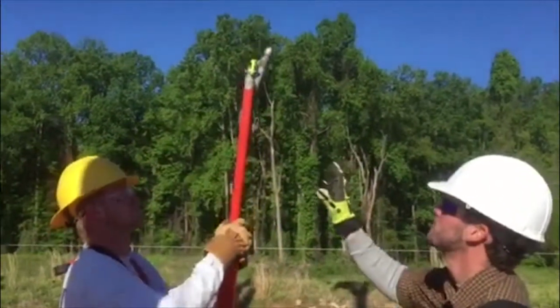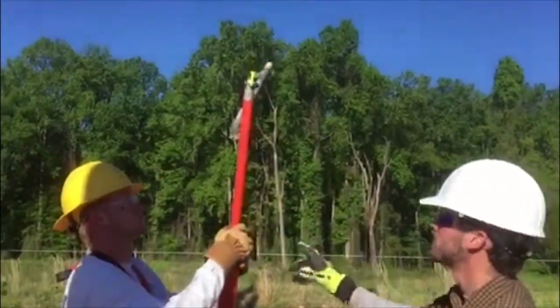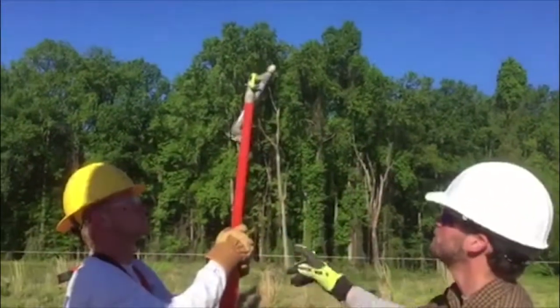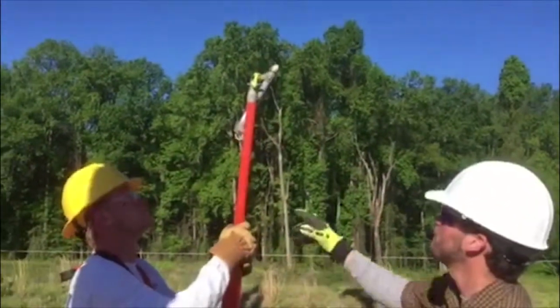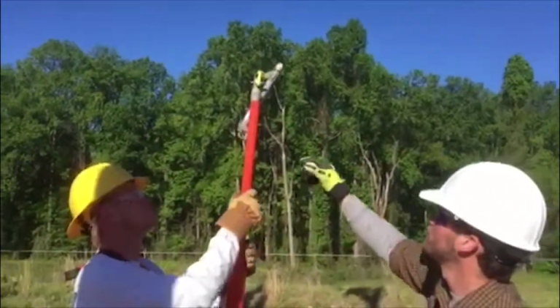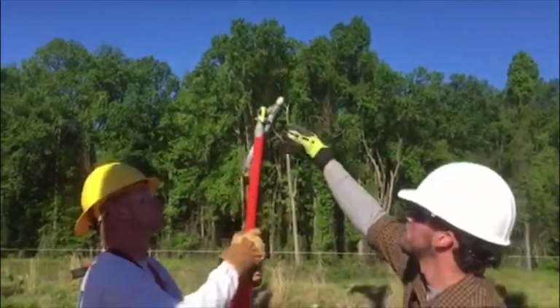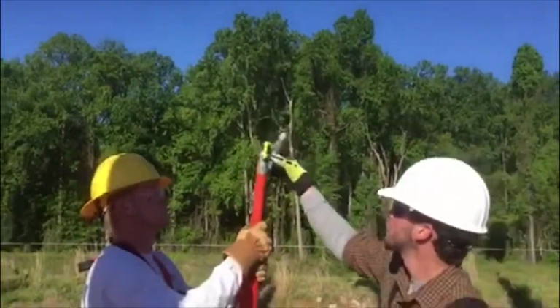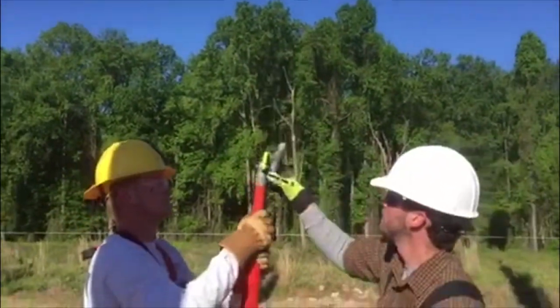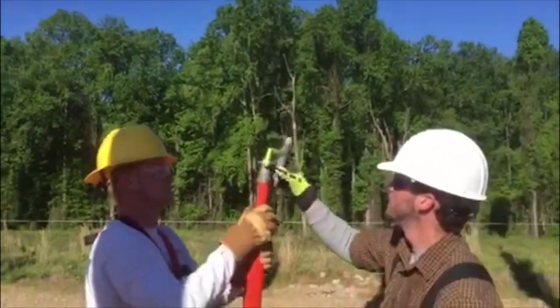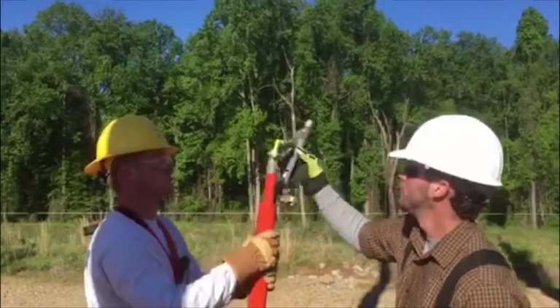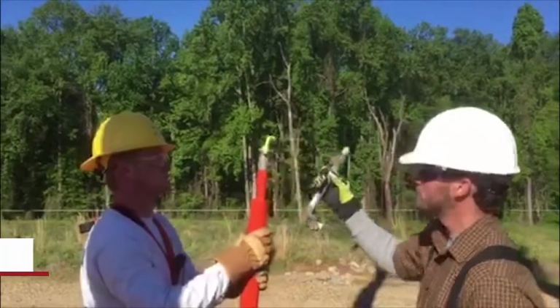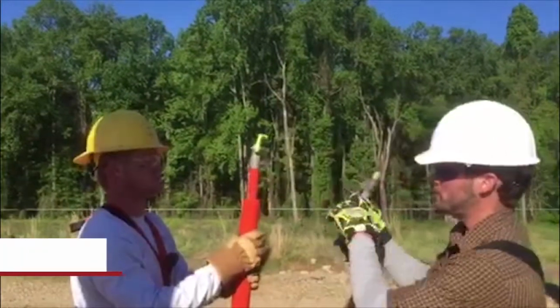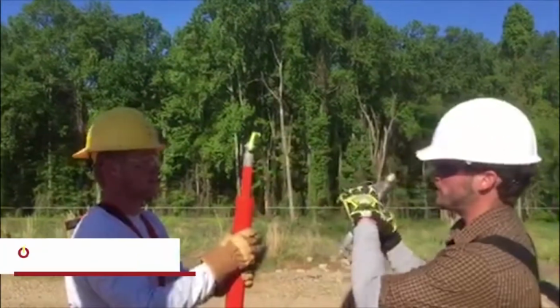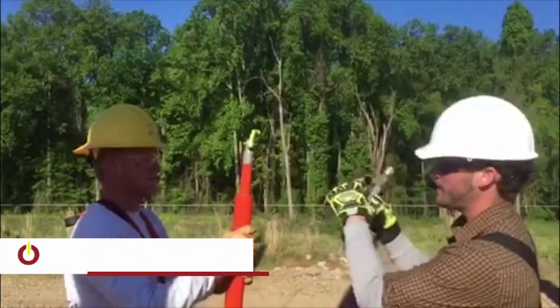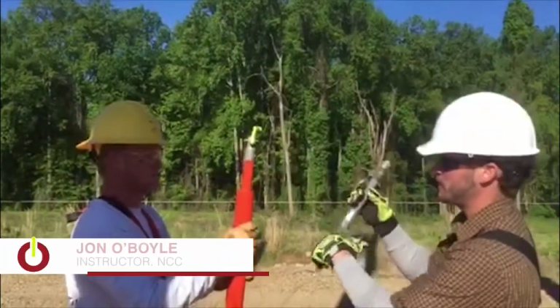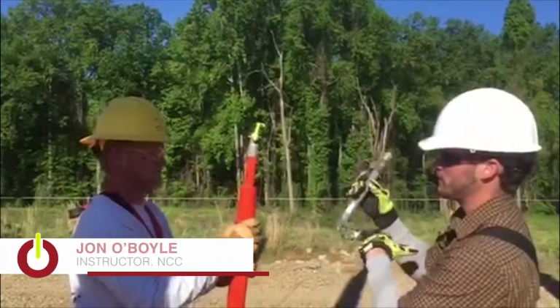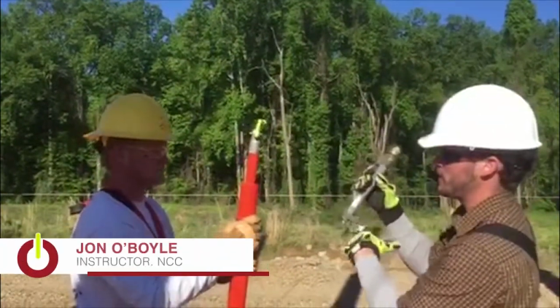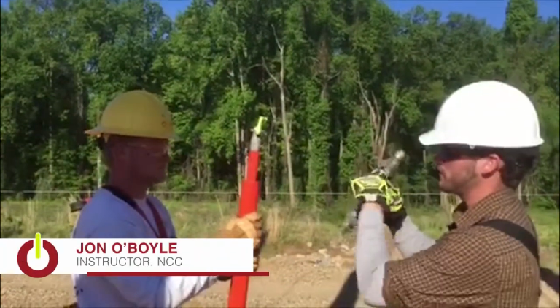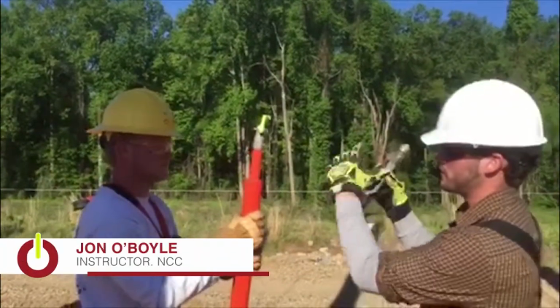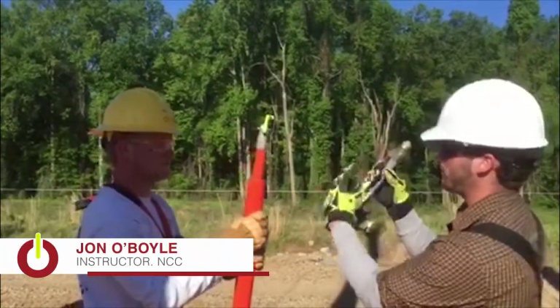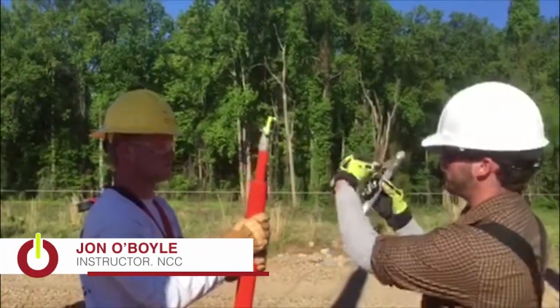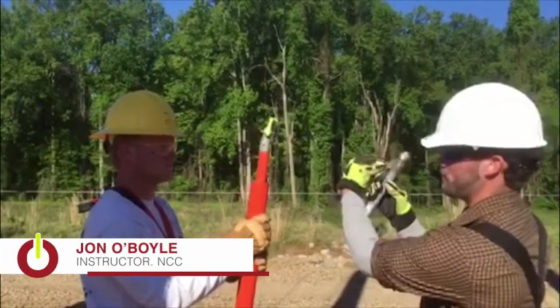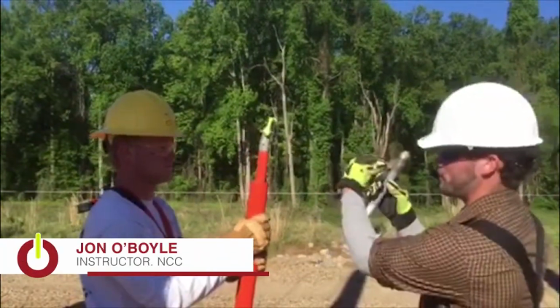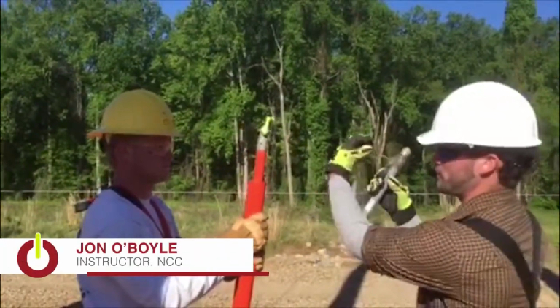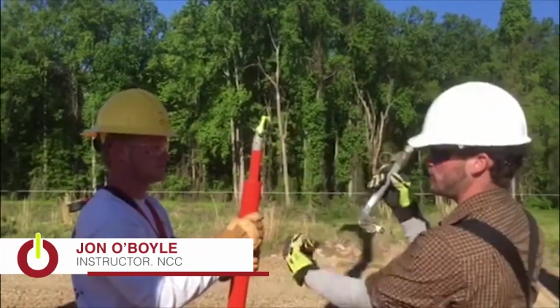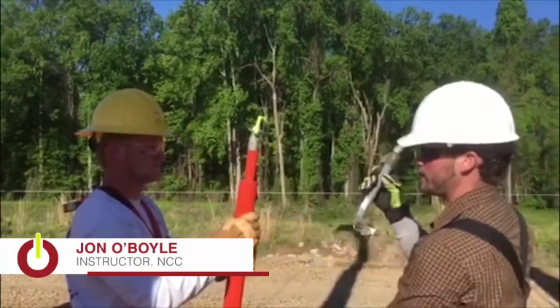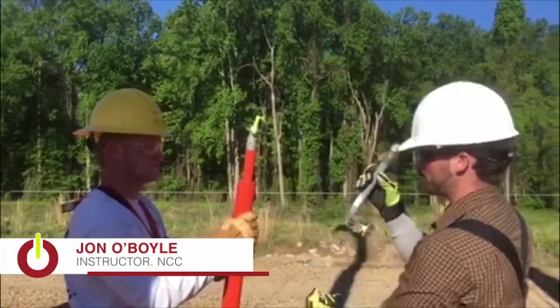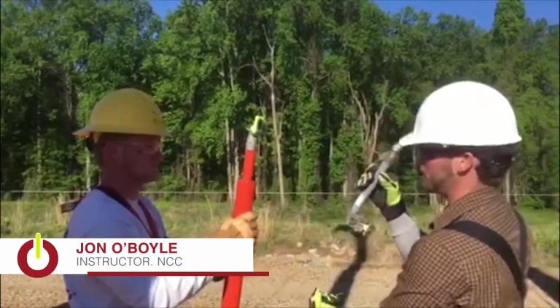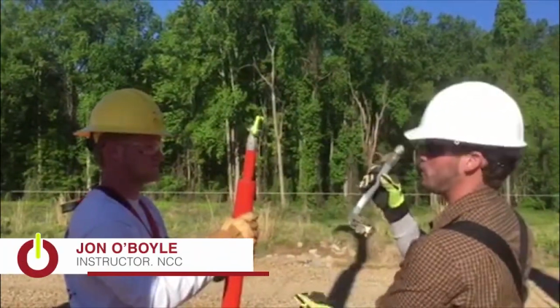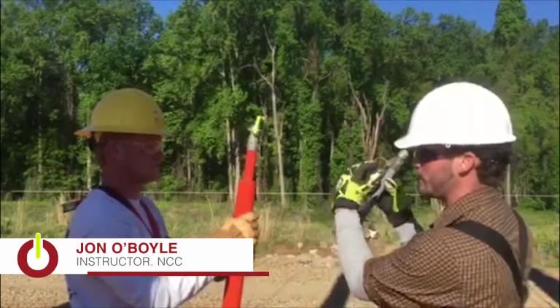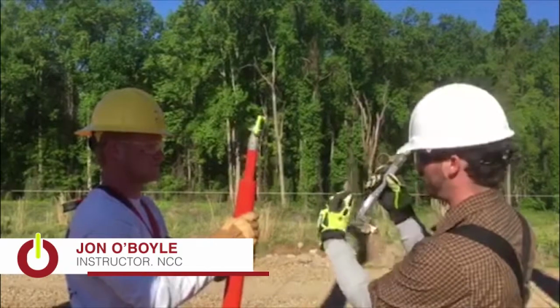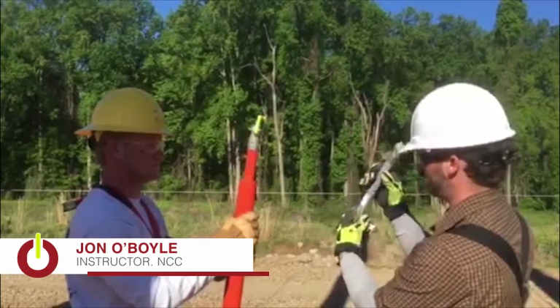This is the part that you actuate from the ground. This is the part that you ring through to pull it down and disconnect it or engage it.